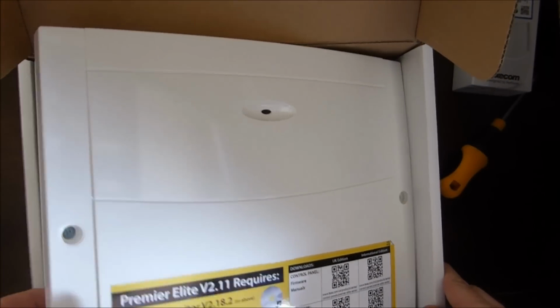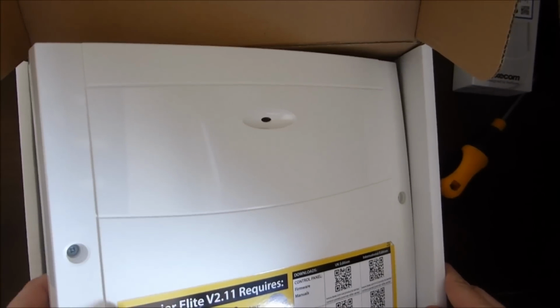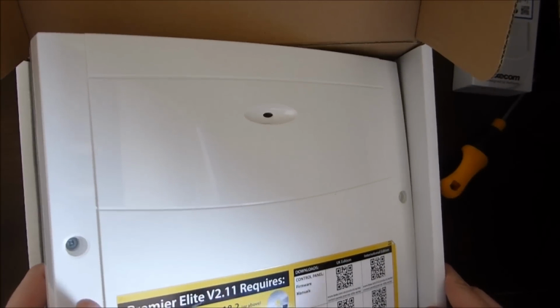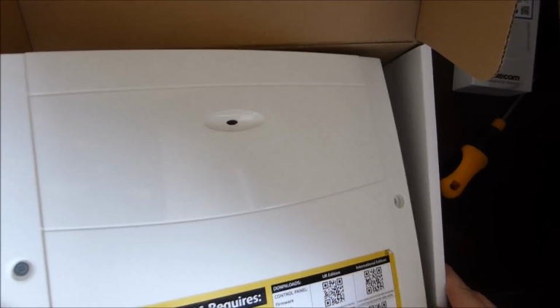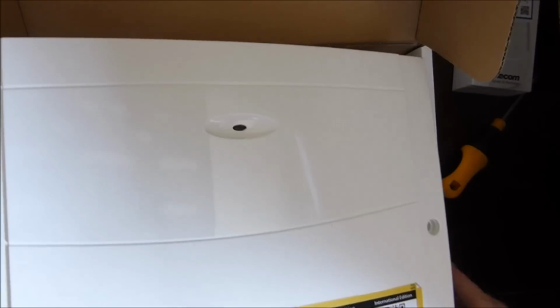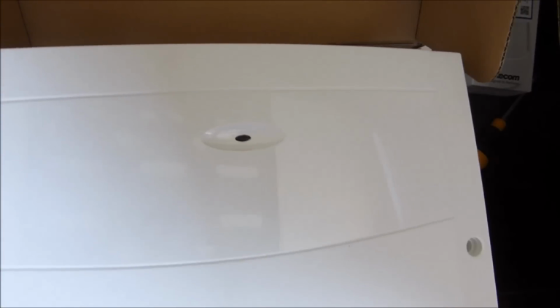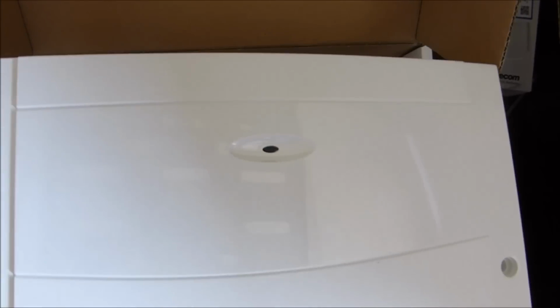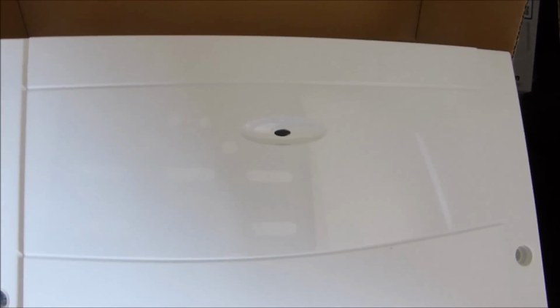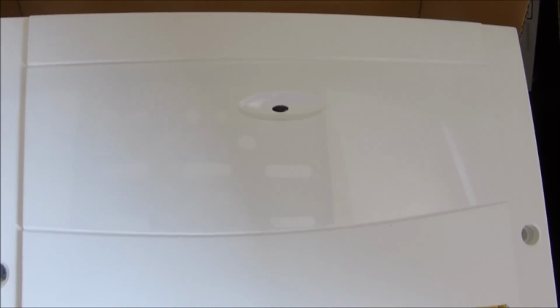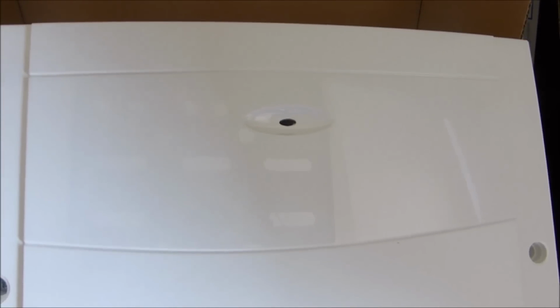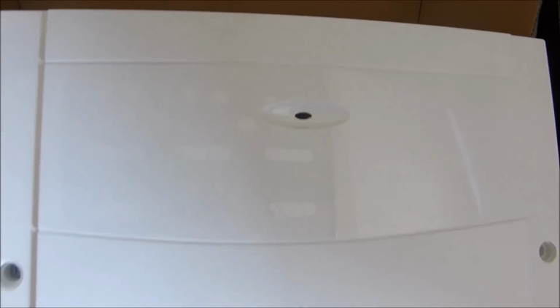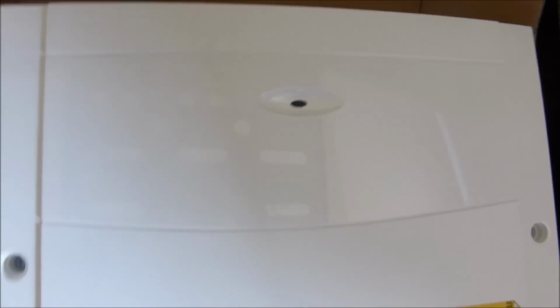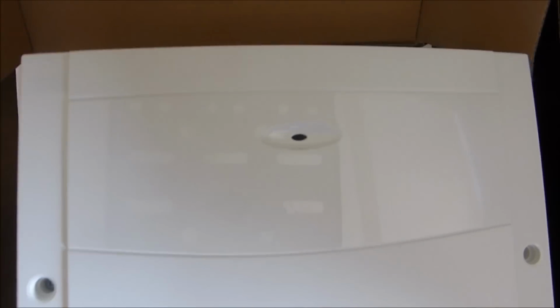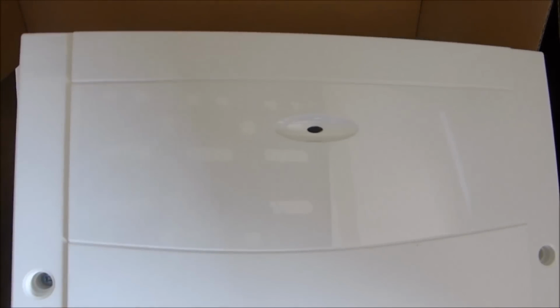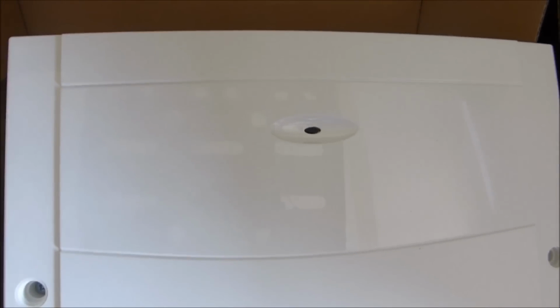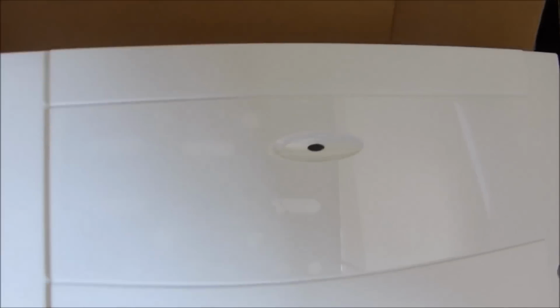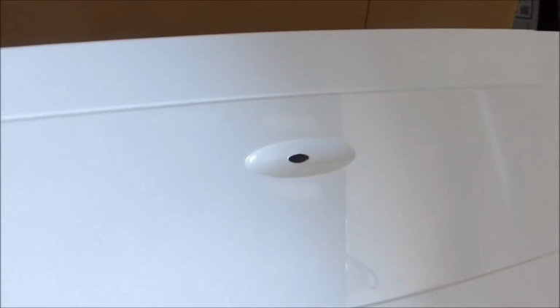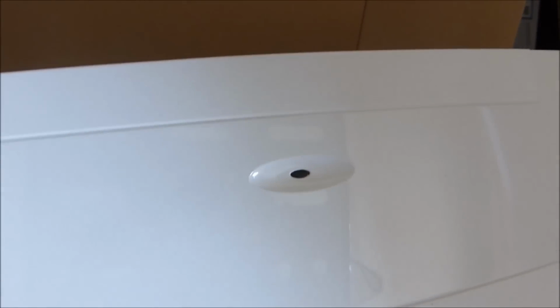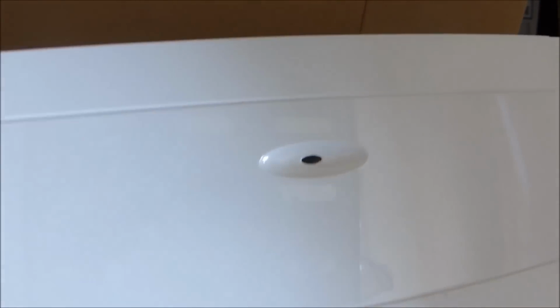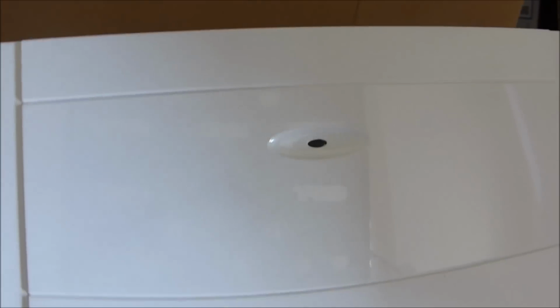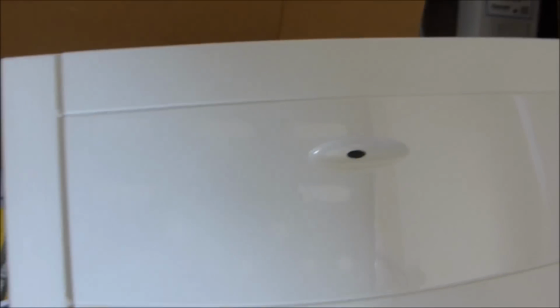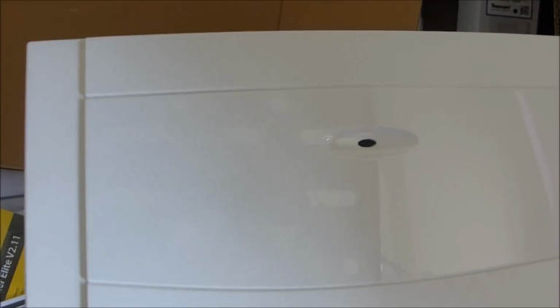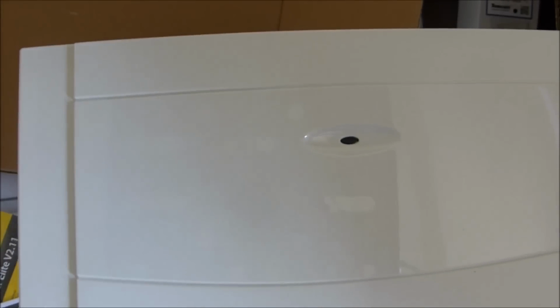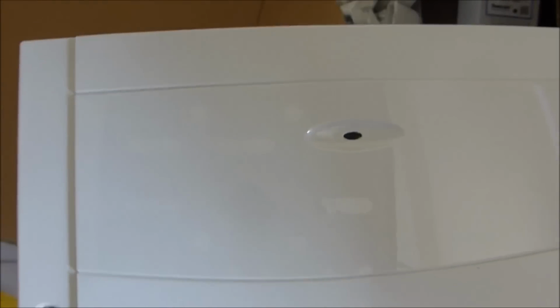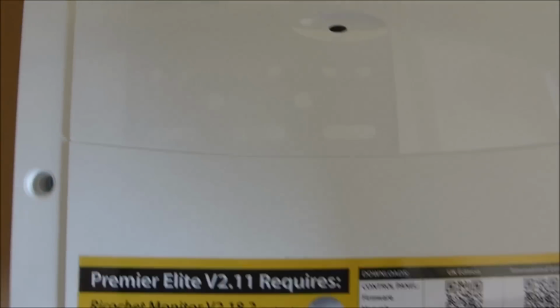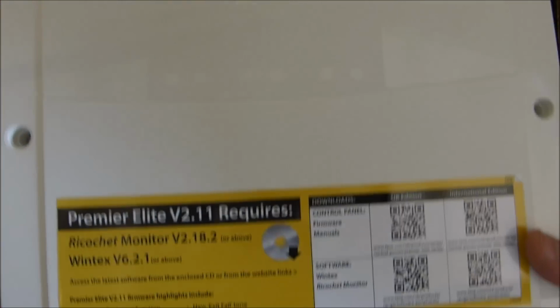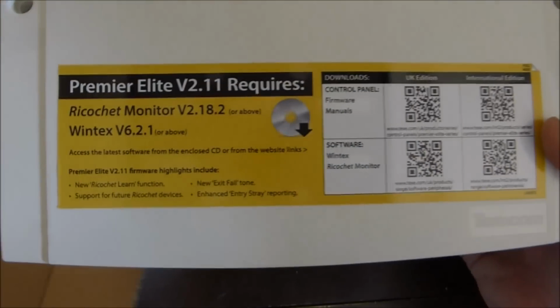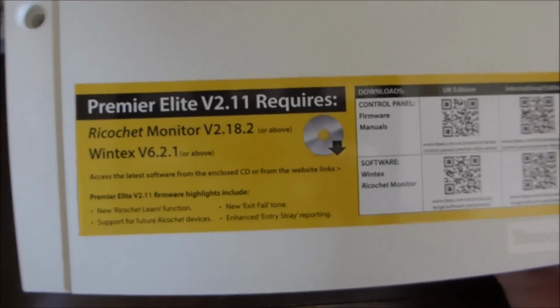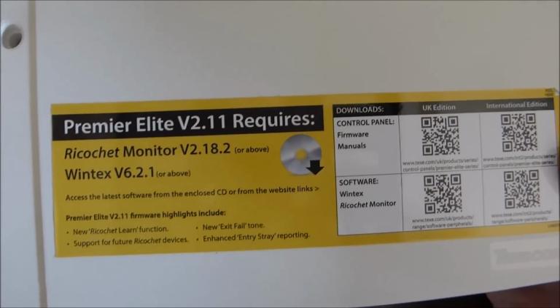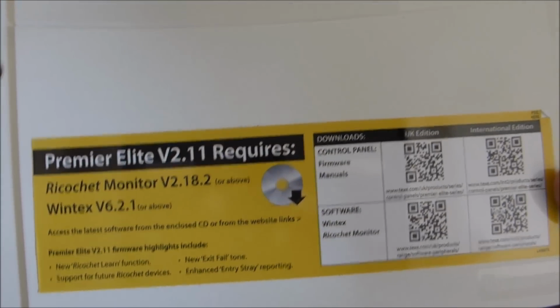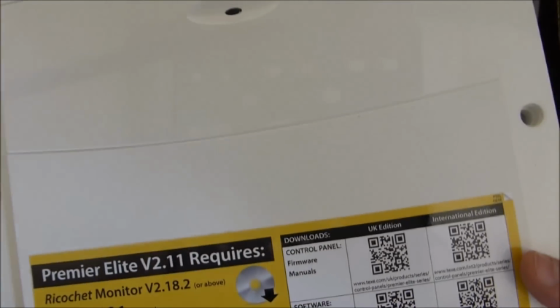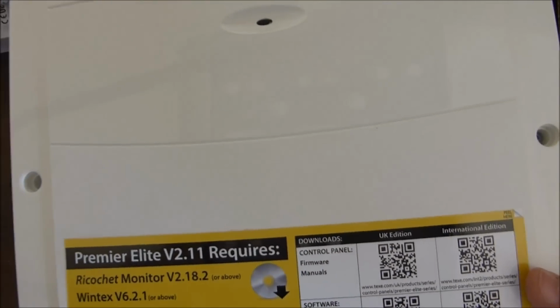It says it requires all this stuff, but I don't think it does. It requires a ricochet monitor — I don't know what that is — or Wintex. I'm not sure what that is either. That's a little bit worrying, but we shall come back to that.